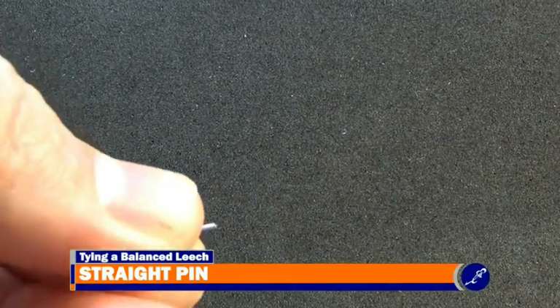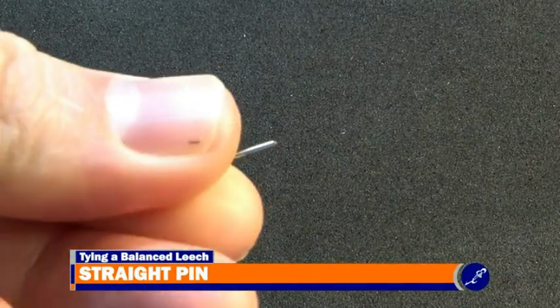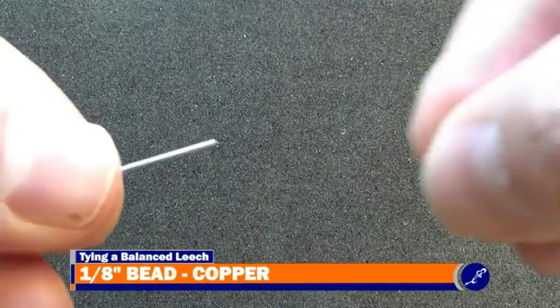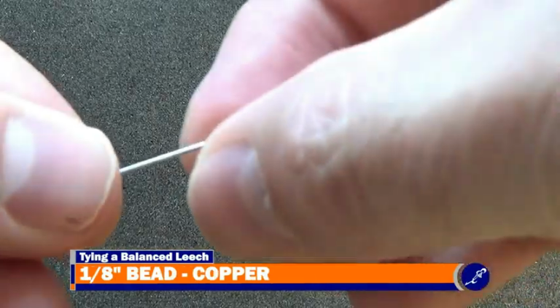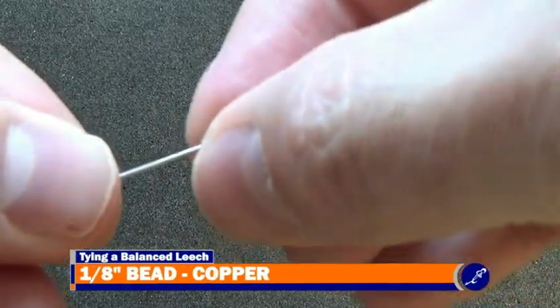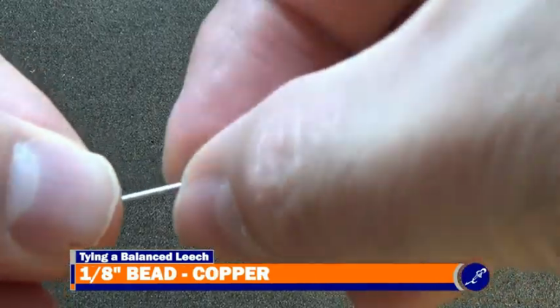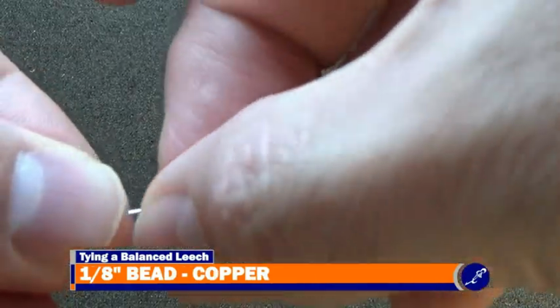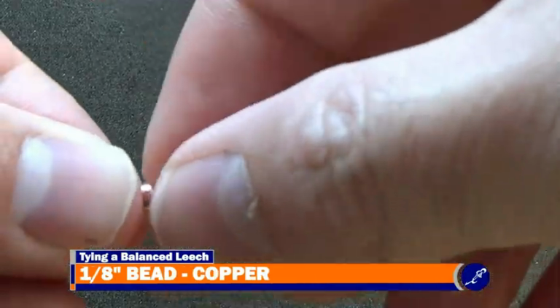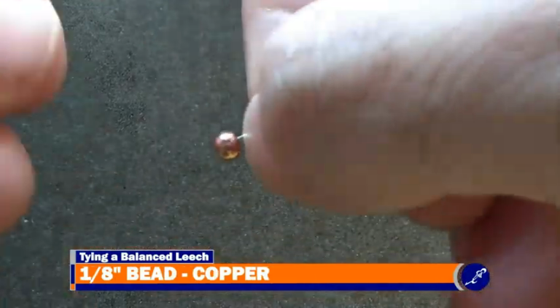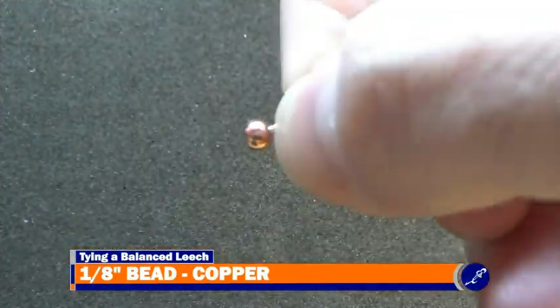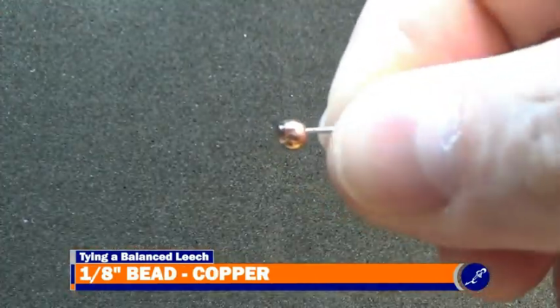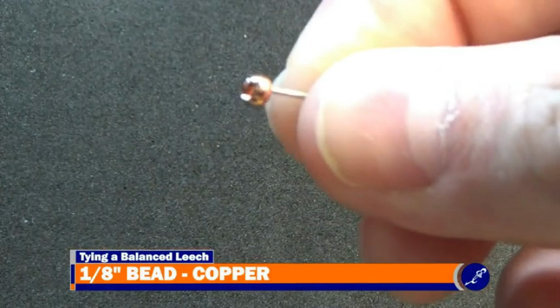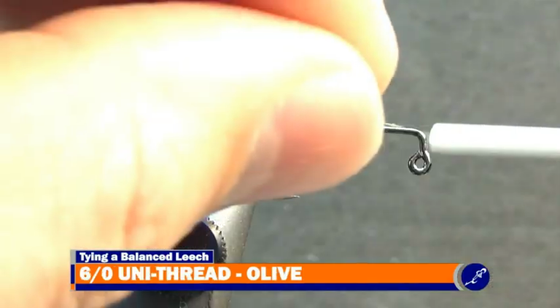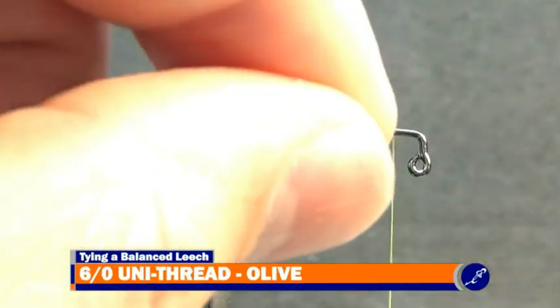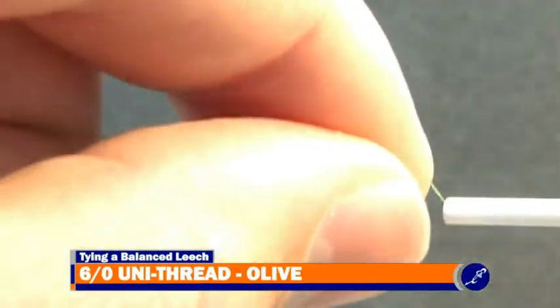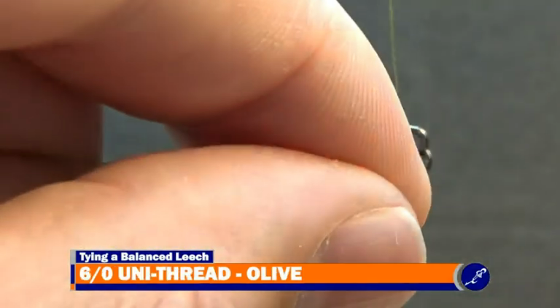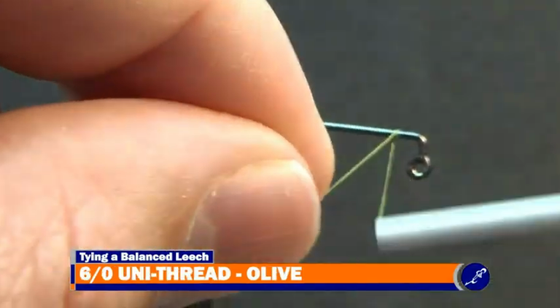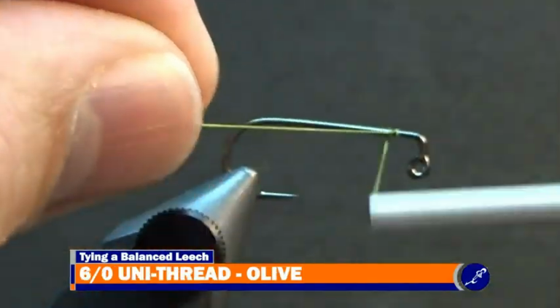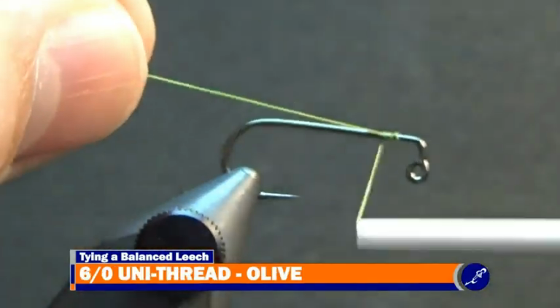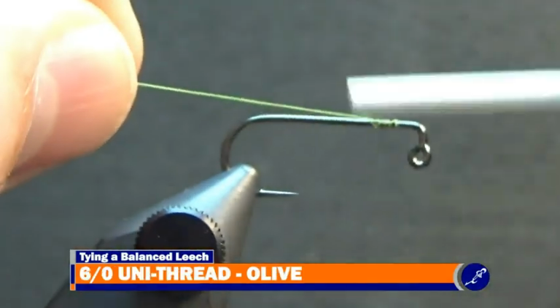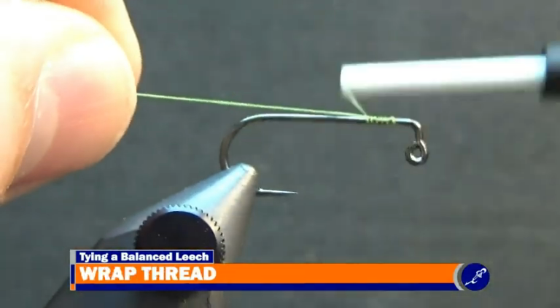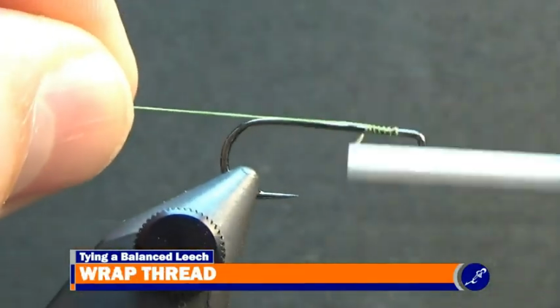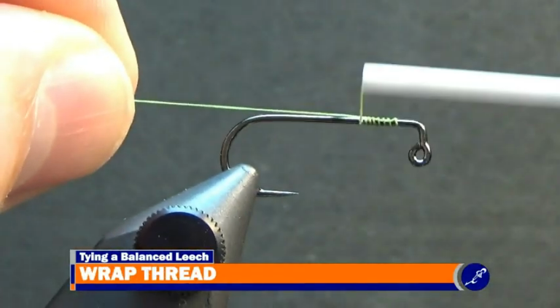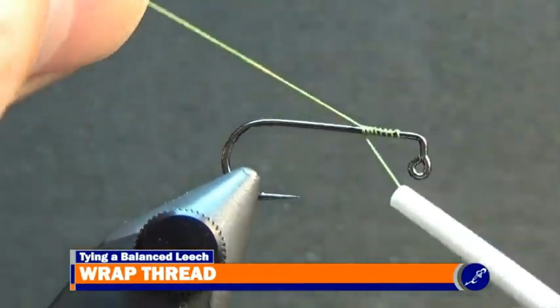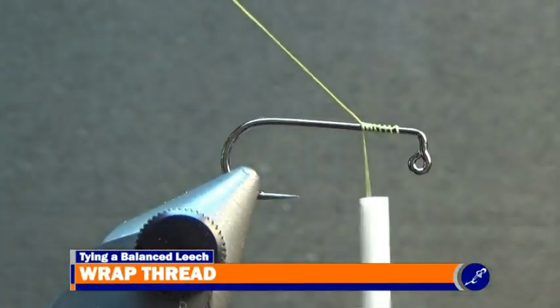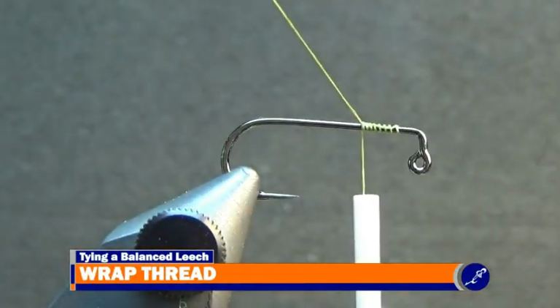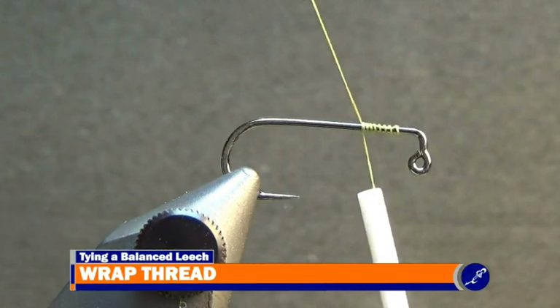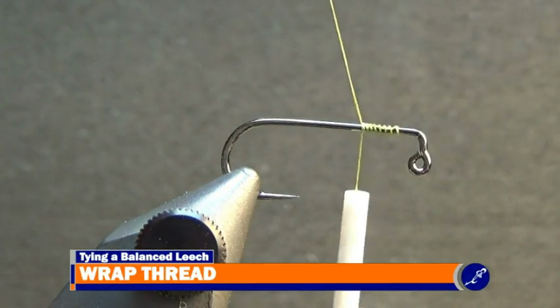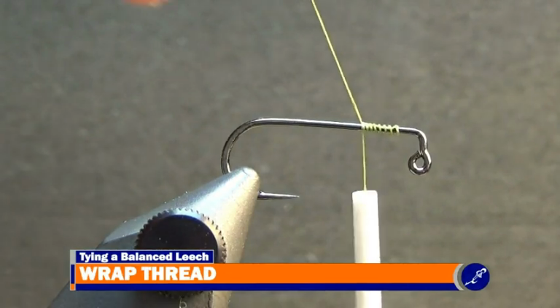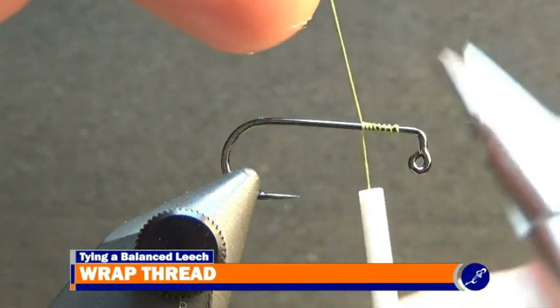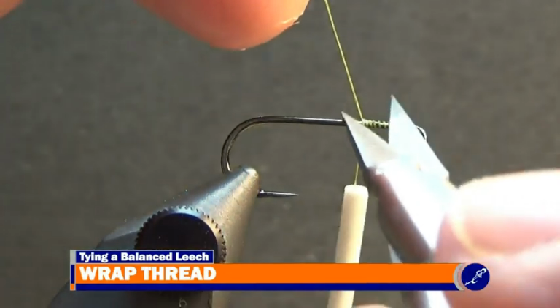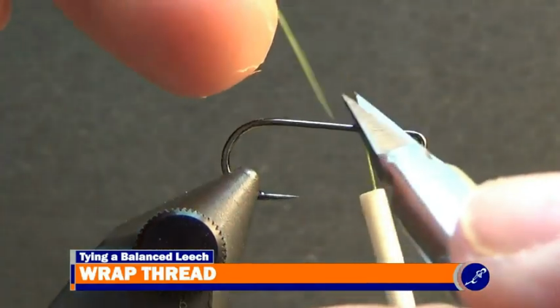After the pin has been cut, place a 1 1/8 inch bead onto the pin, large hole first. Now that the bead has been placed on the pin, start a bobbin of 6-aught olive unithread on the shank. Once the thread is secured, cut the tag from the fly.